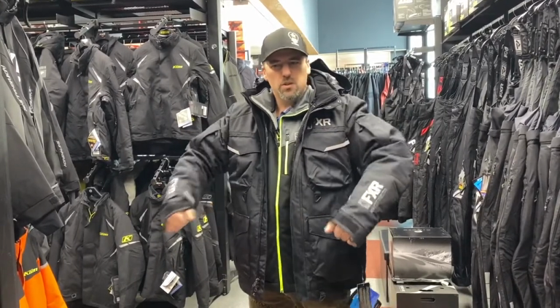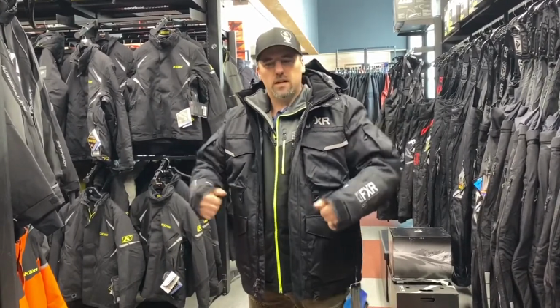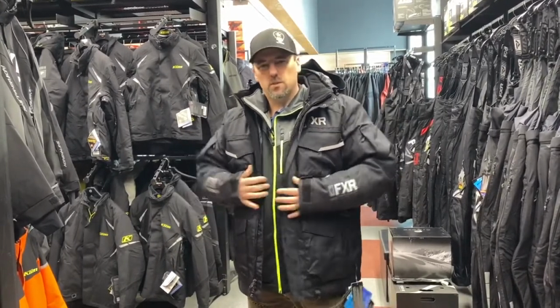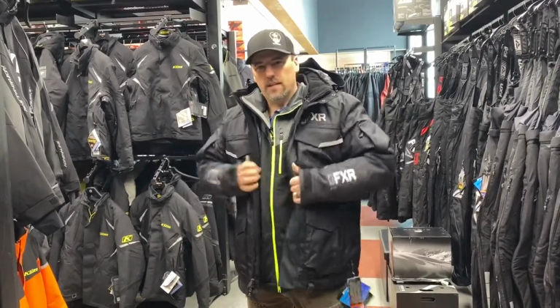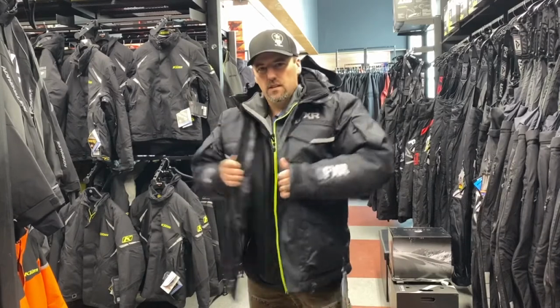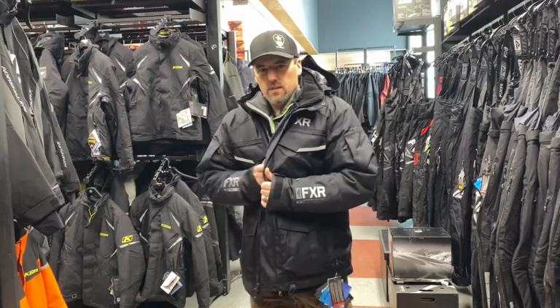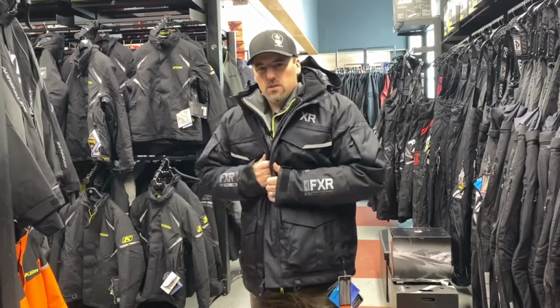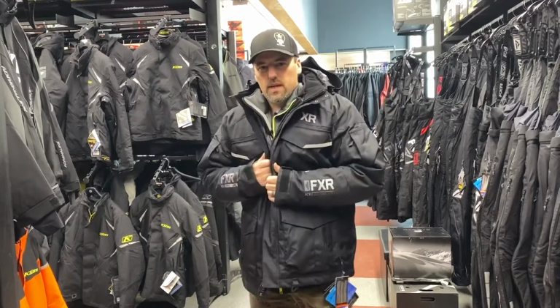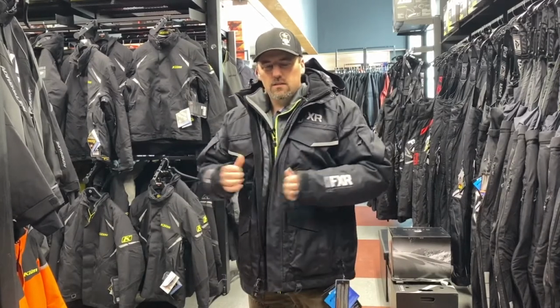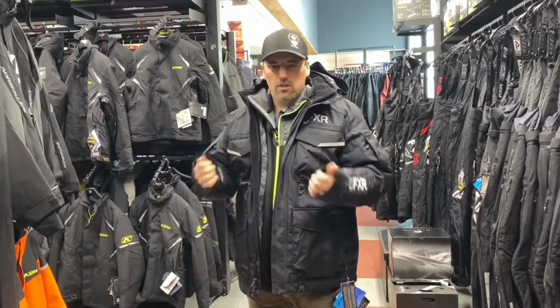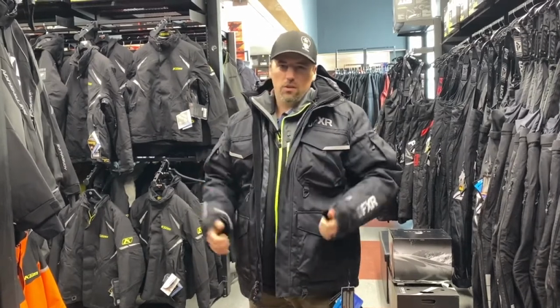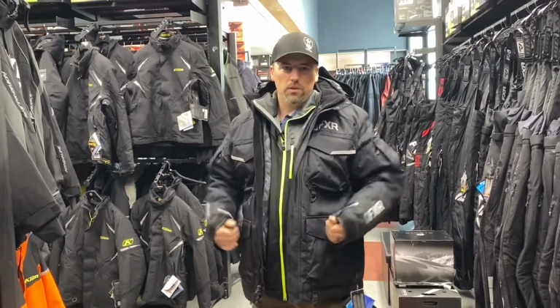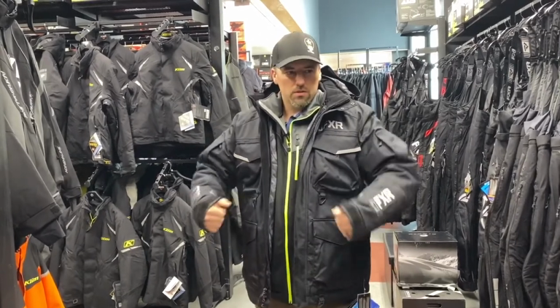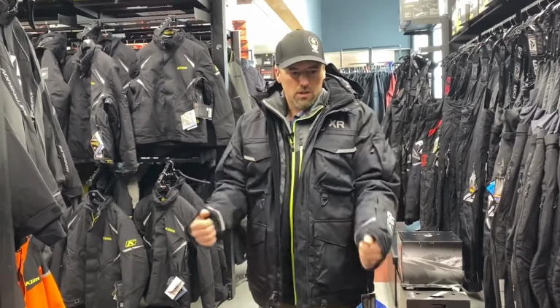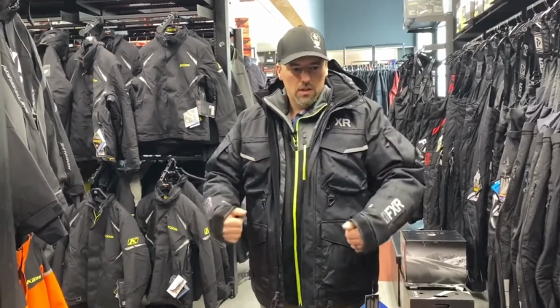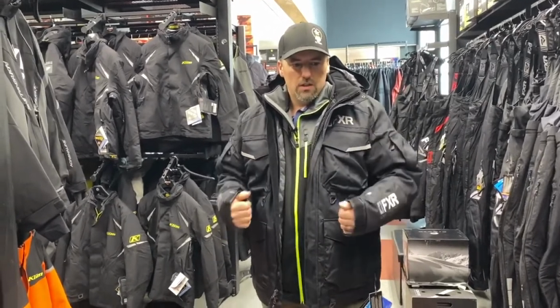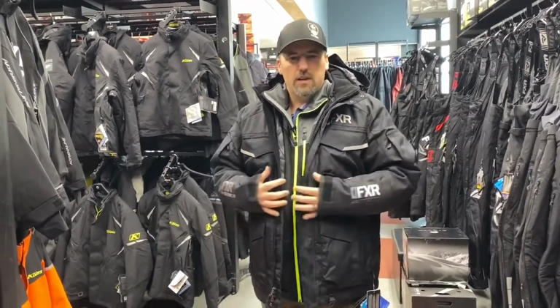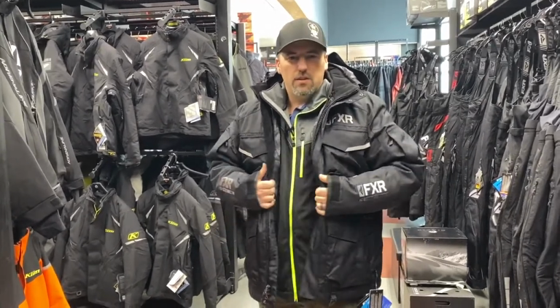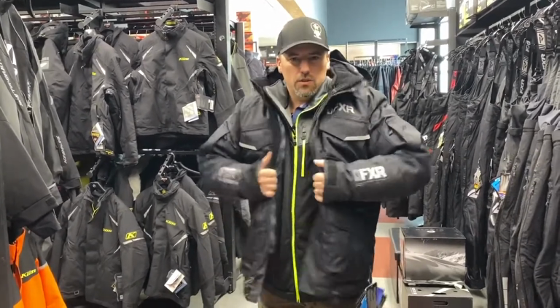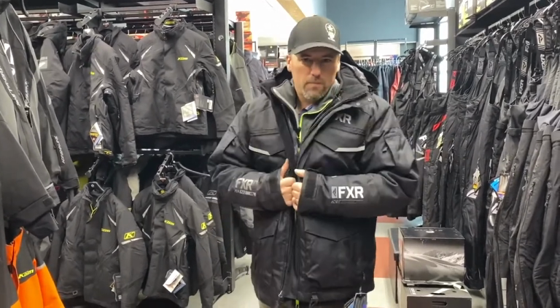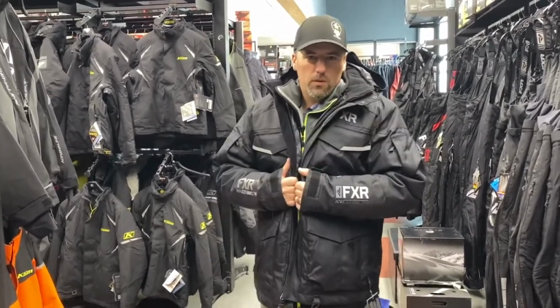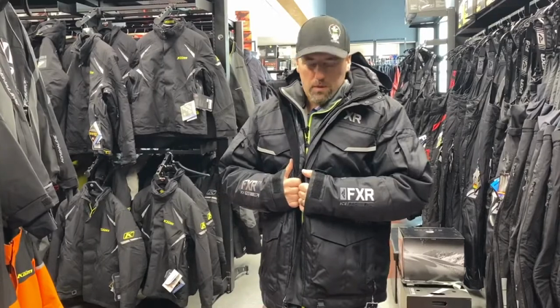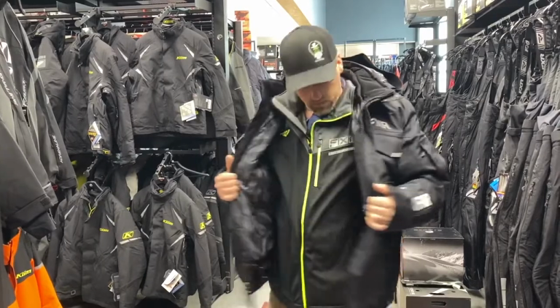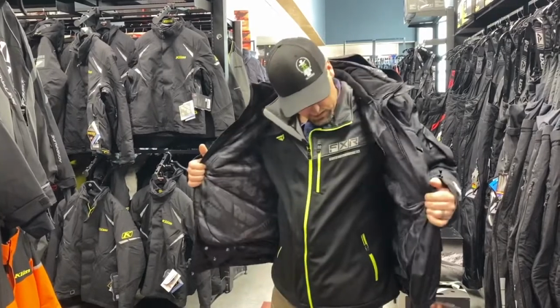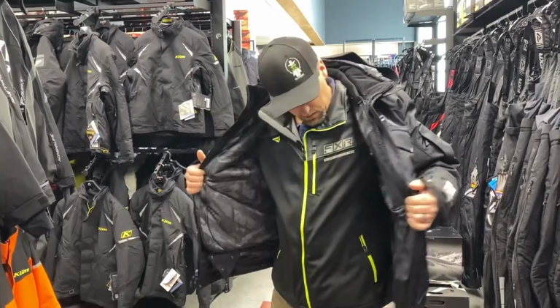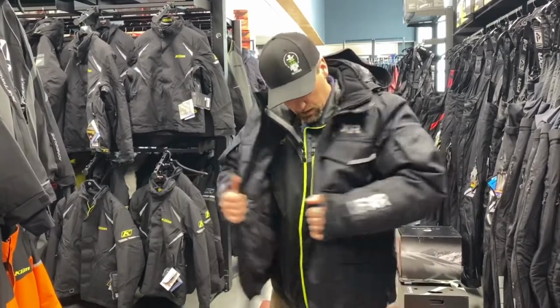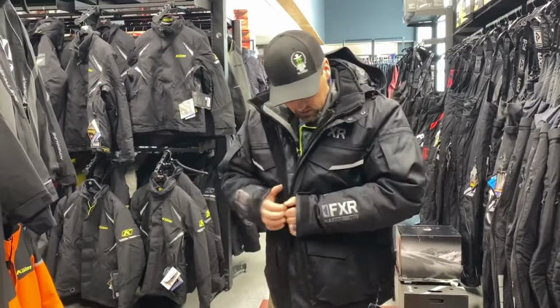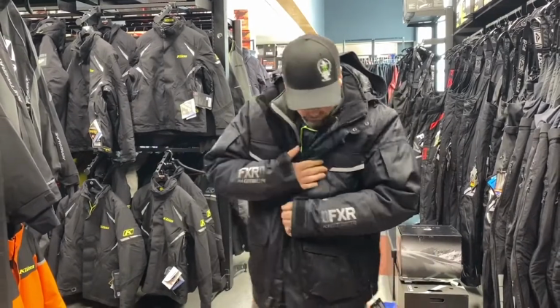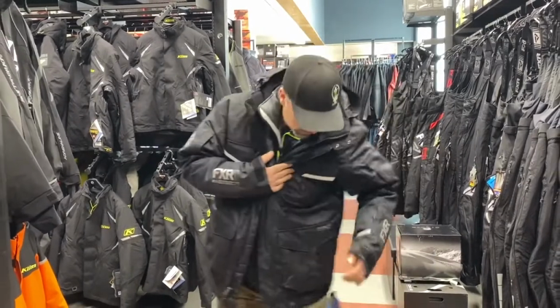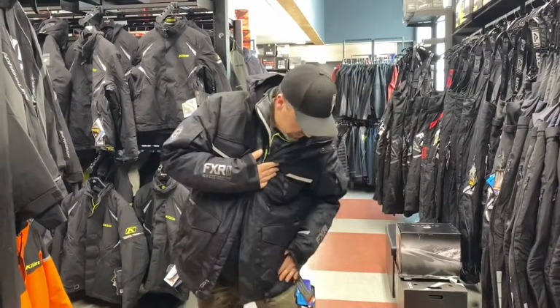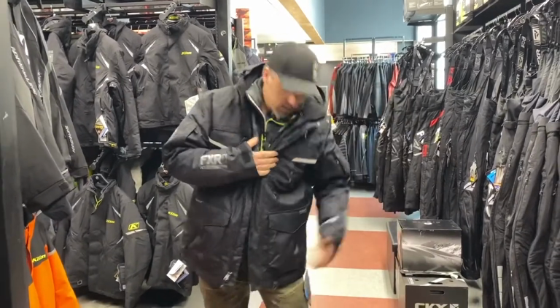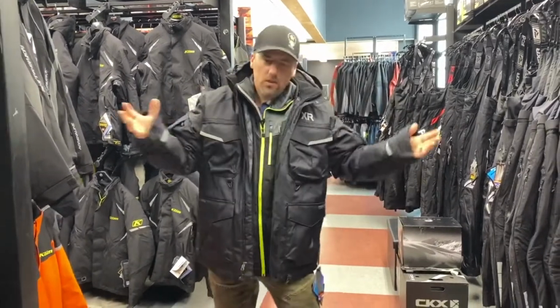You don't want your jacket to be too tight. If it's too tight, you're going to get cold because you won't have air that you can trap in there to warm up with your body heat. So make sure you have that extra room.